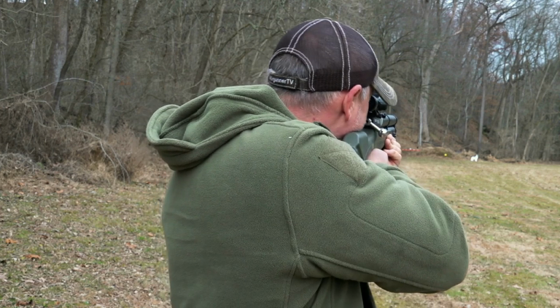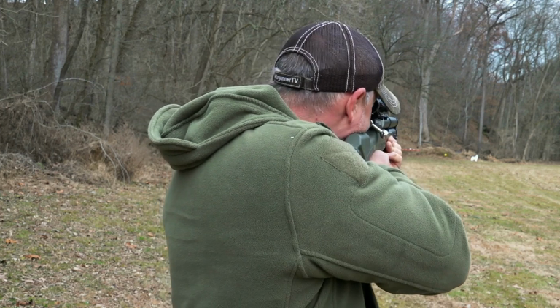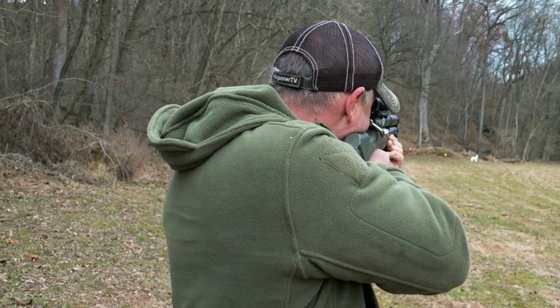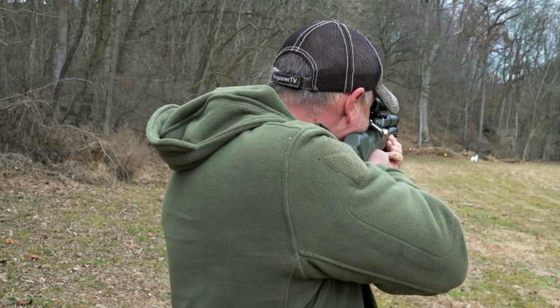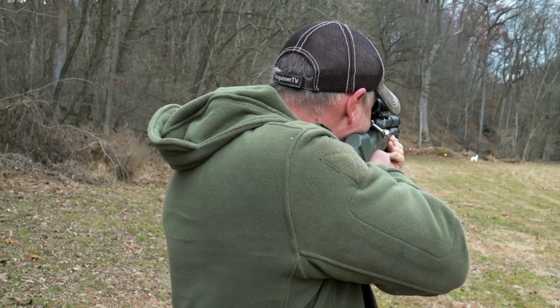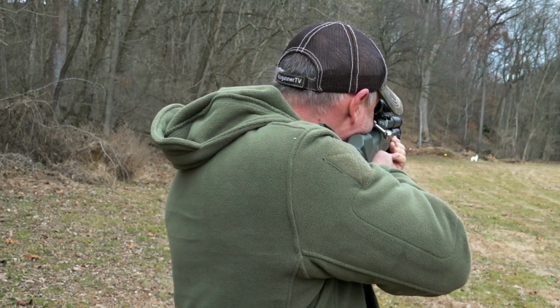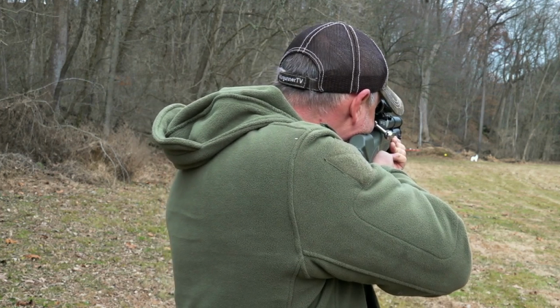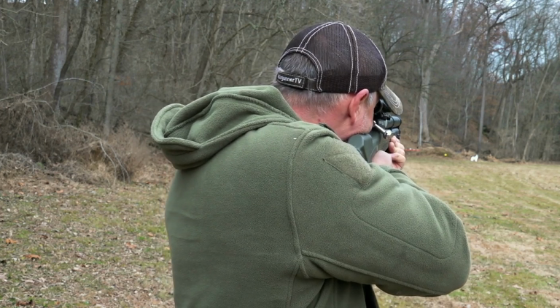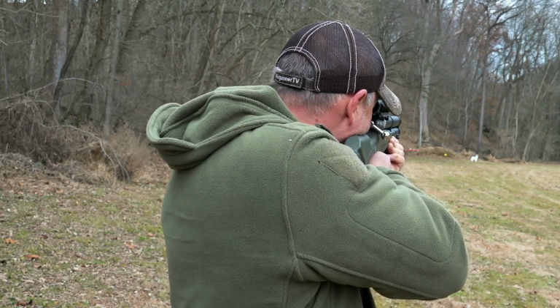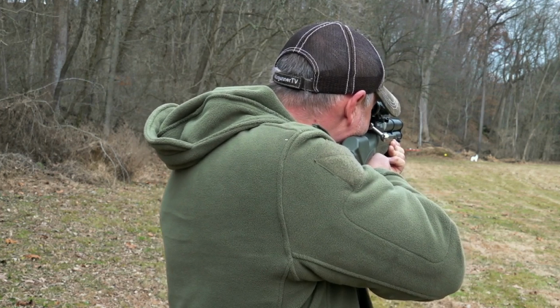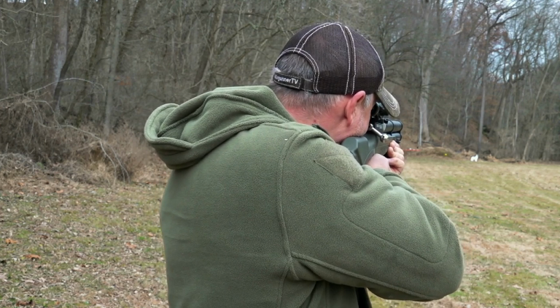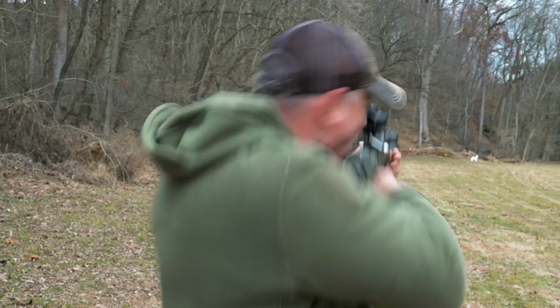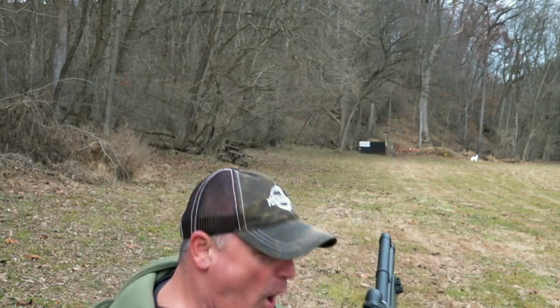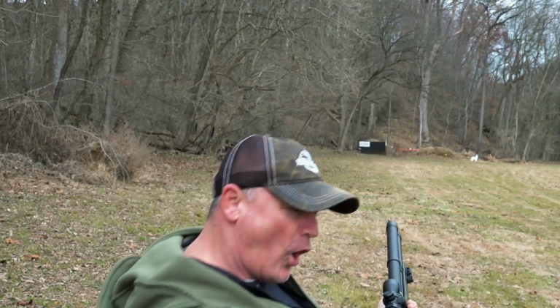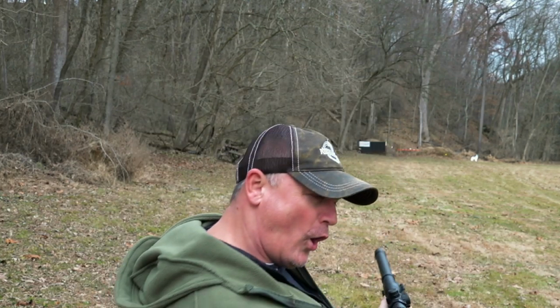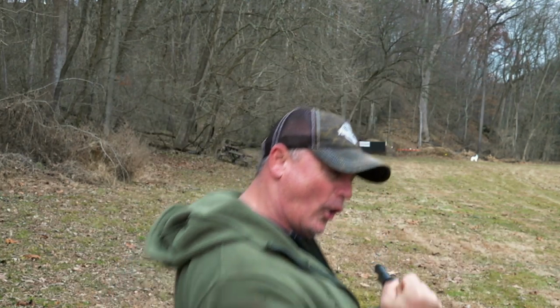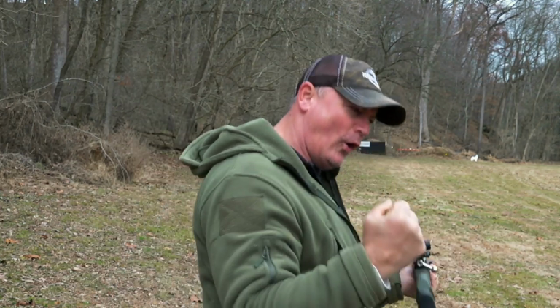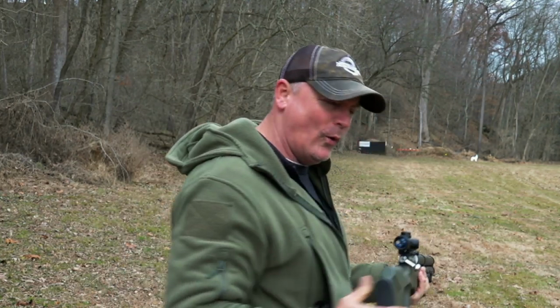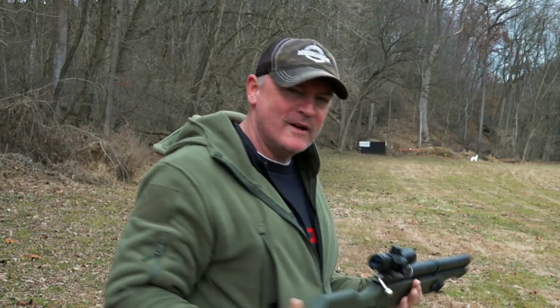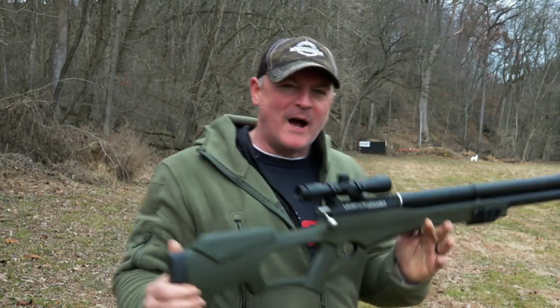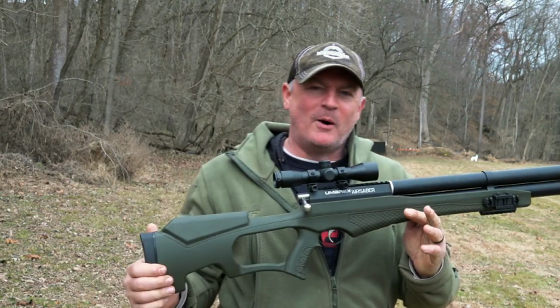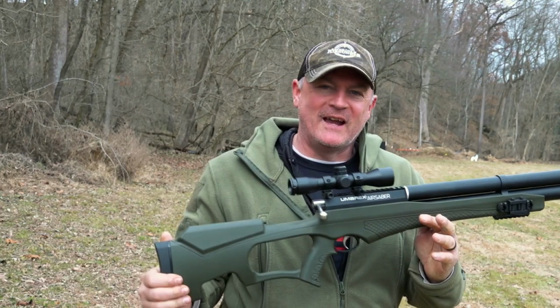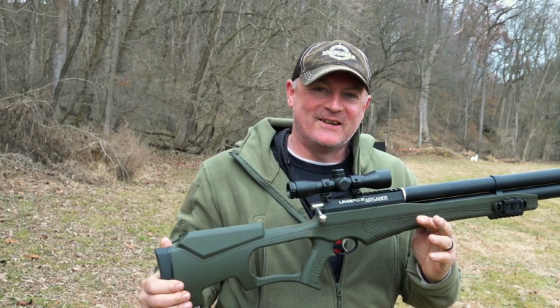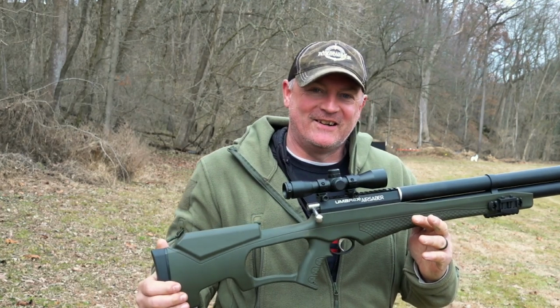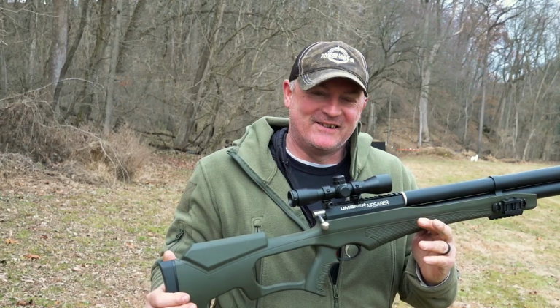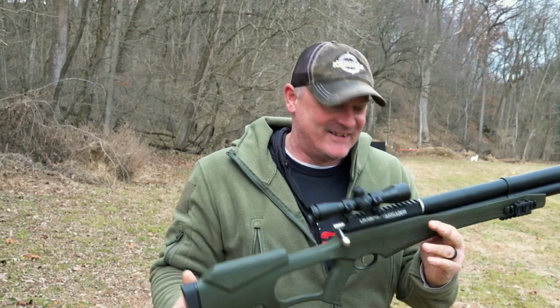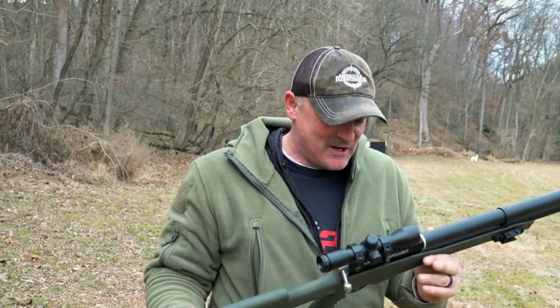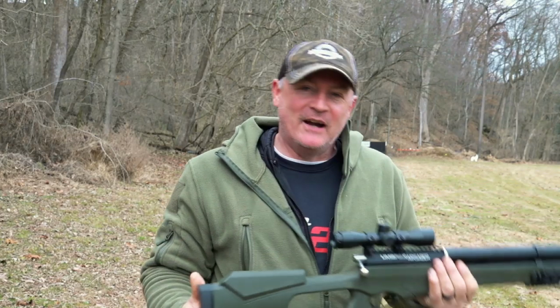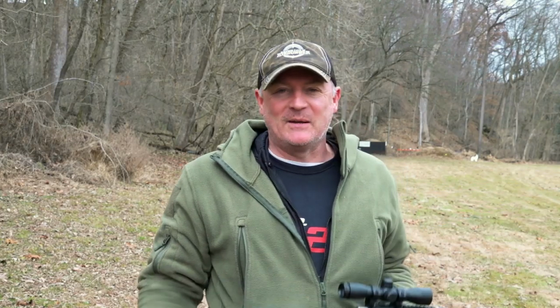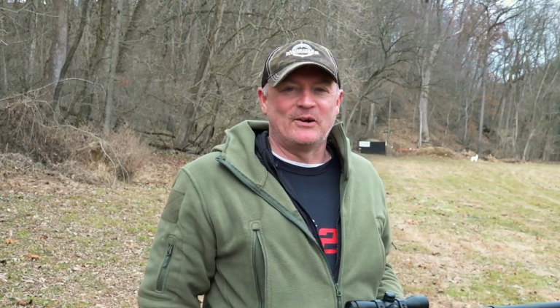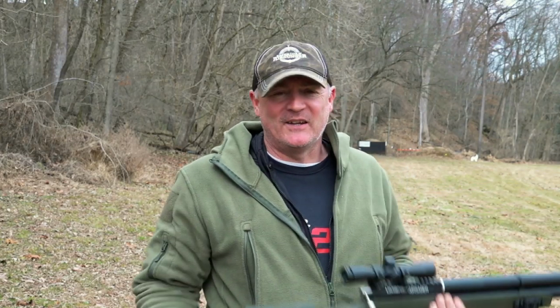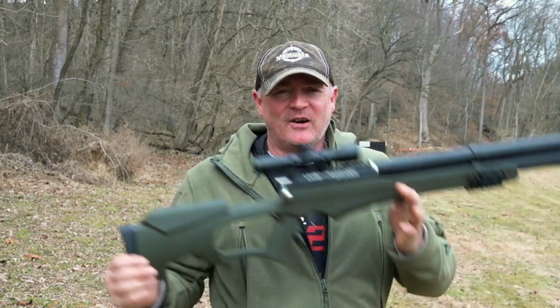80-ish yards. Oh my goodness — come on, man. There it is. No problem. Air Sabre, 108 yards.